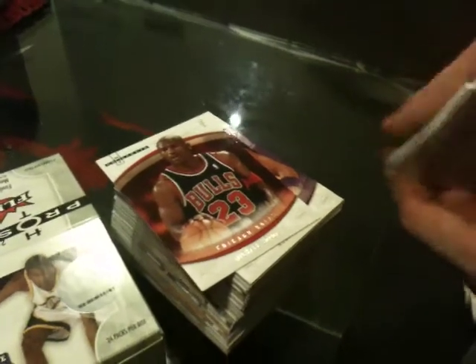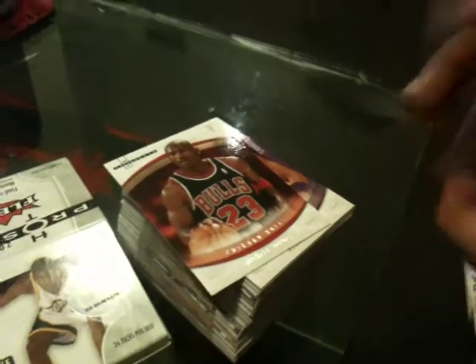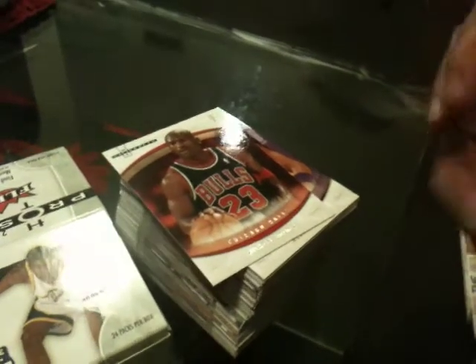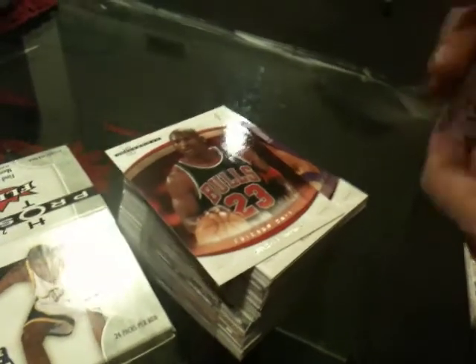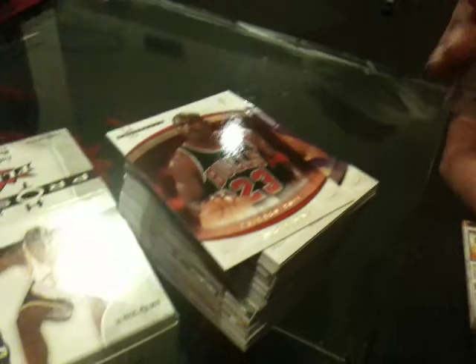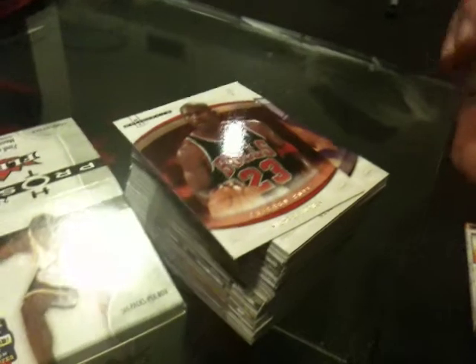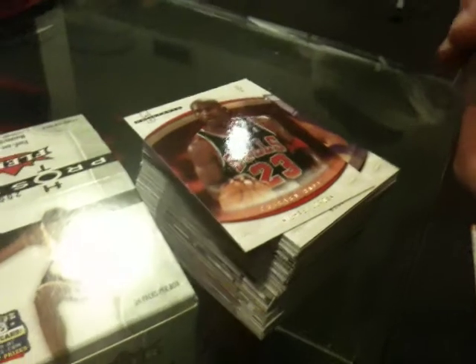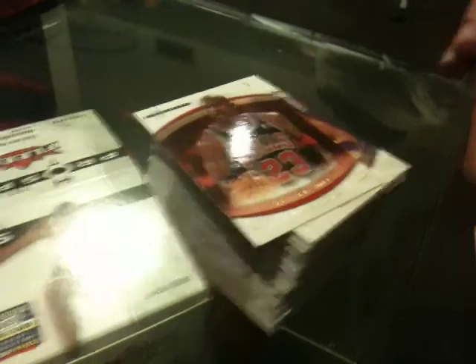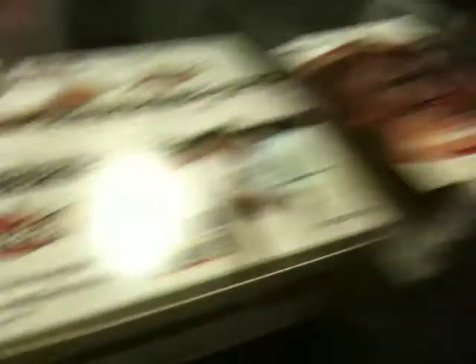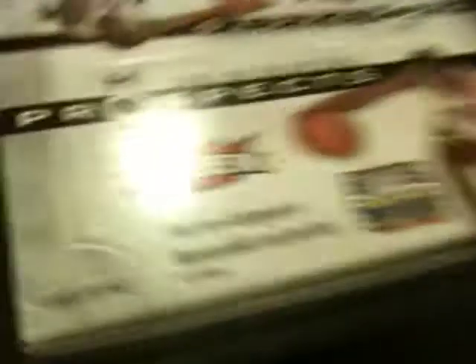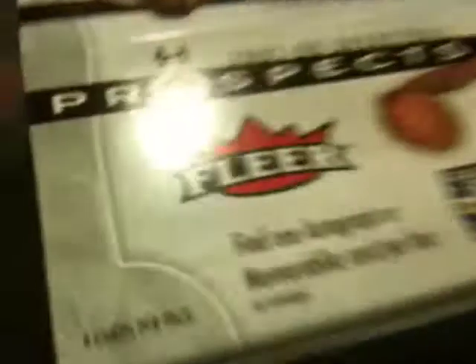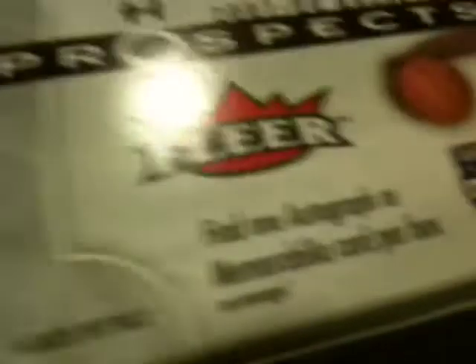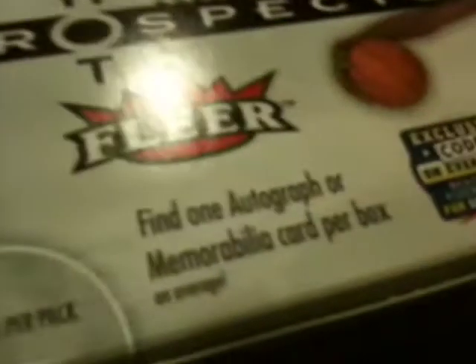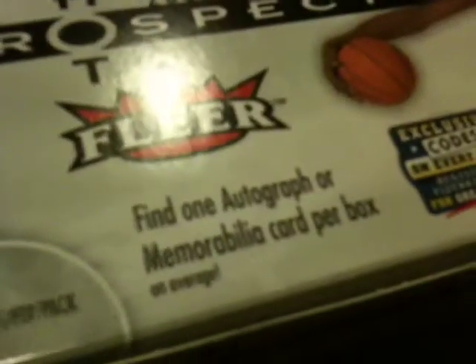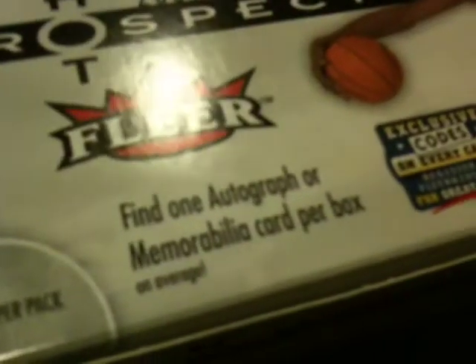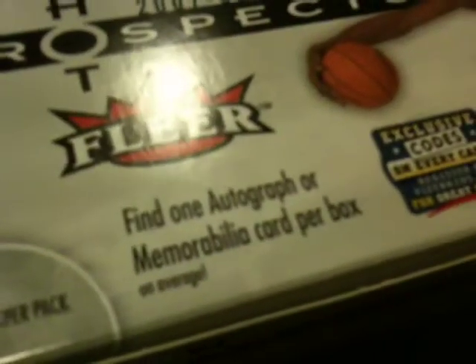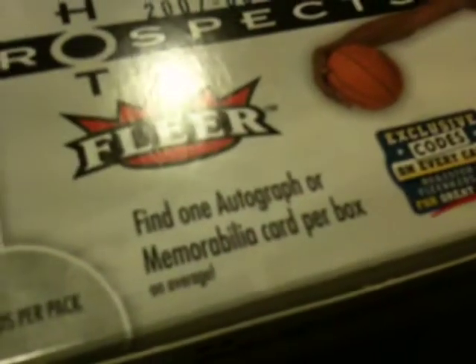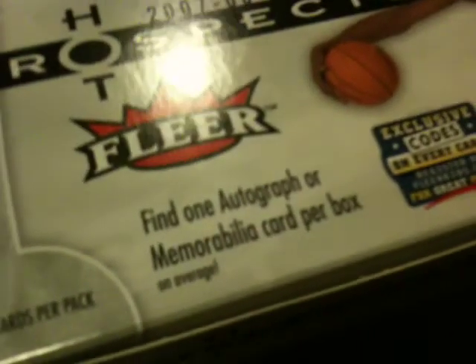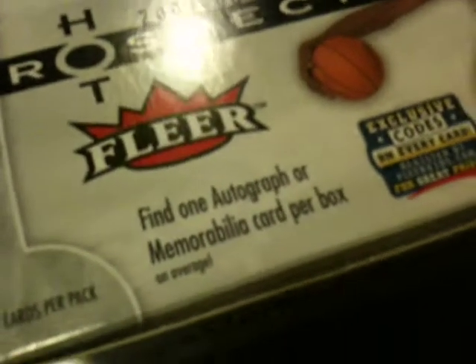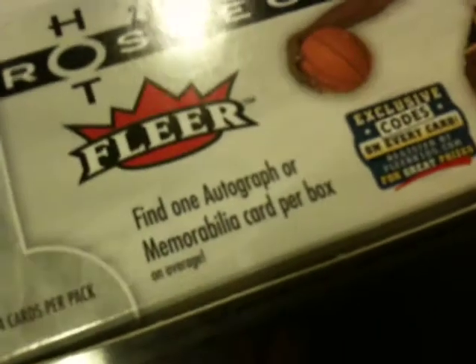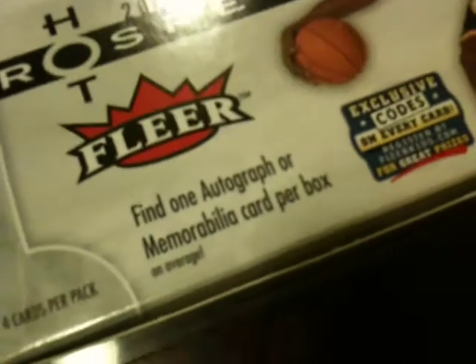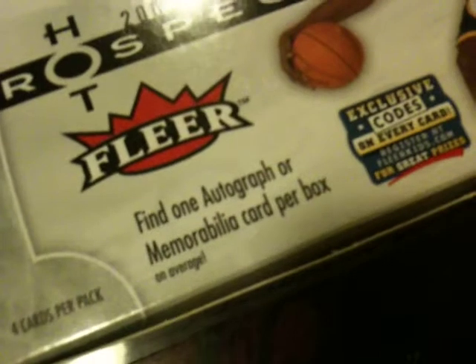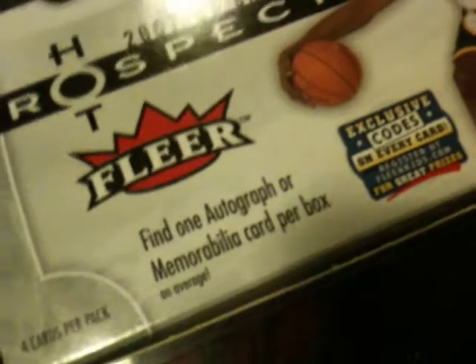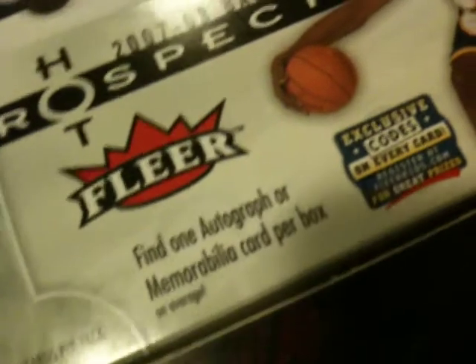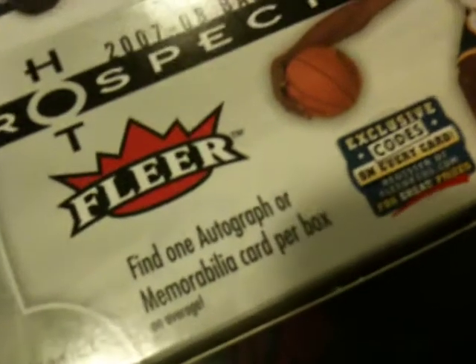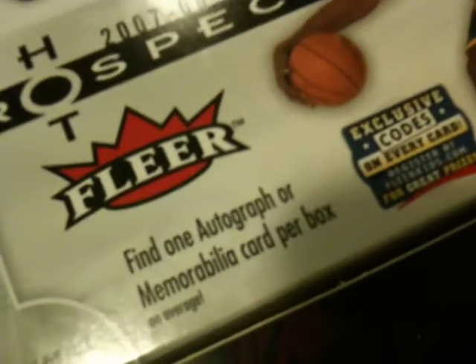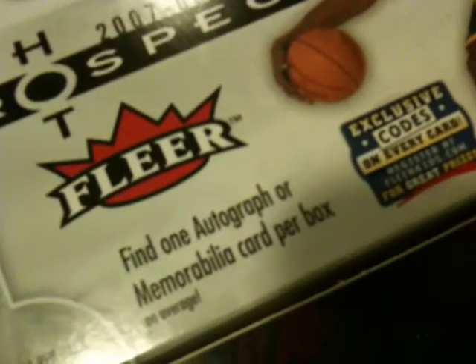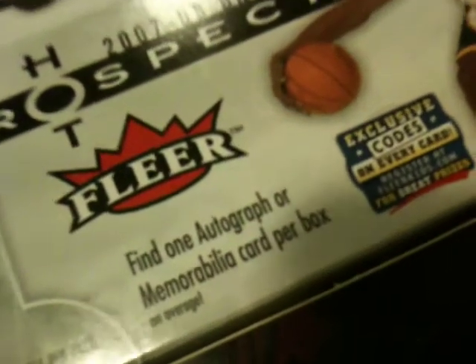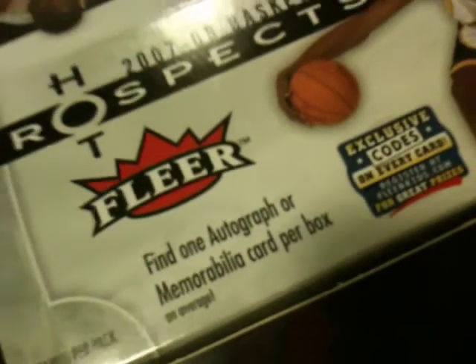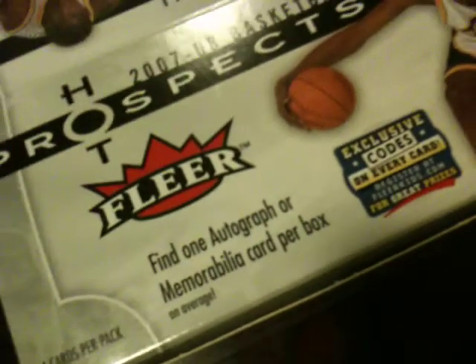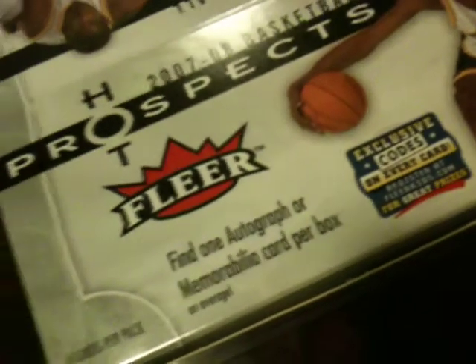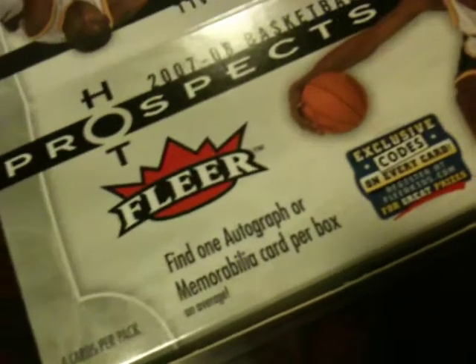You're meant to get an autograph or memorabilia card per box. From what I read up, it's probably about half and half — there'll be an autograph one every two boxes.